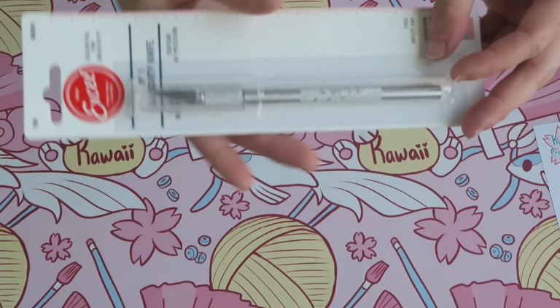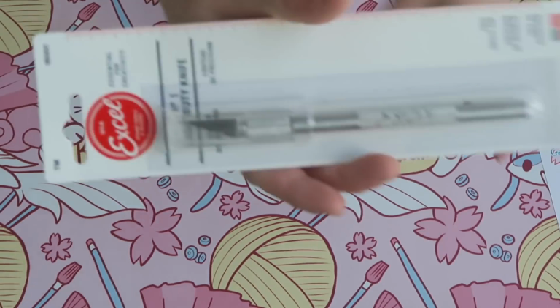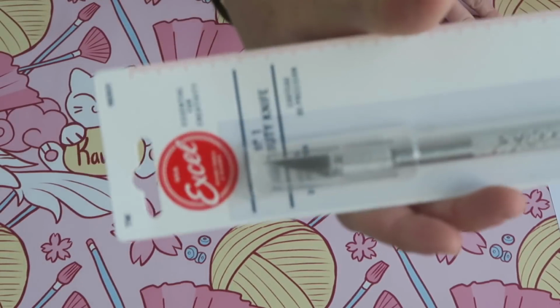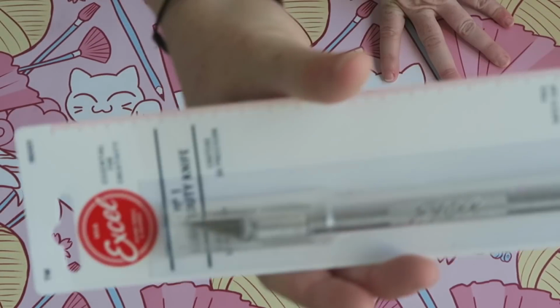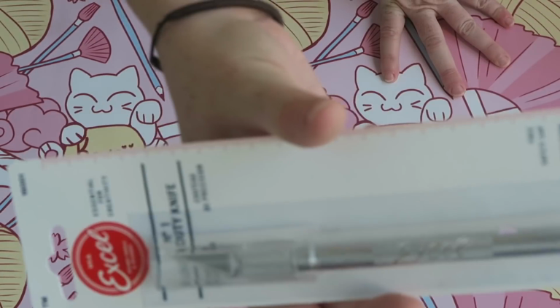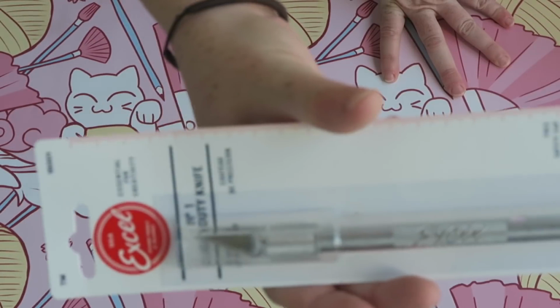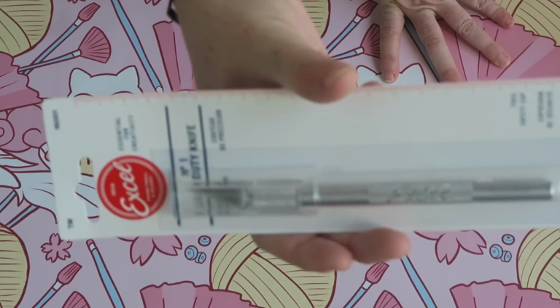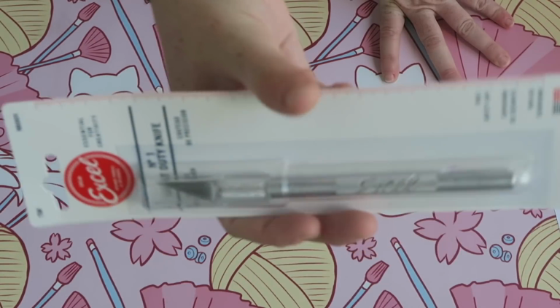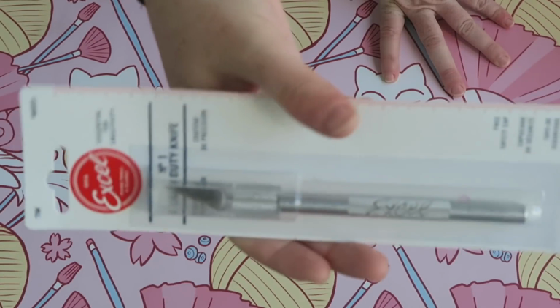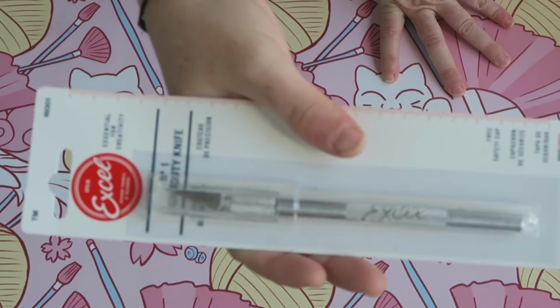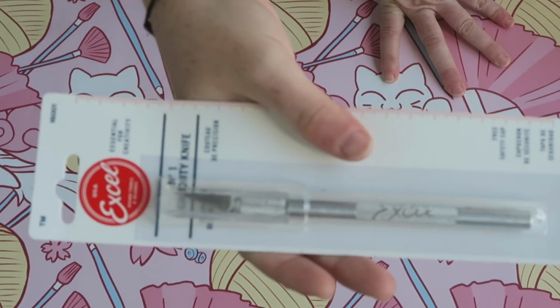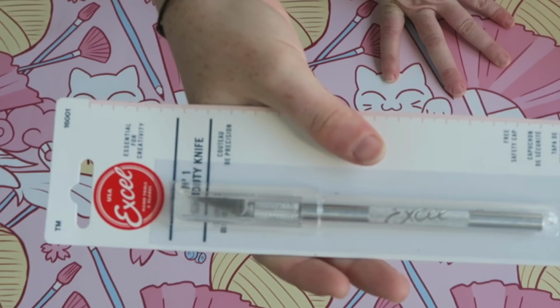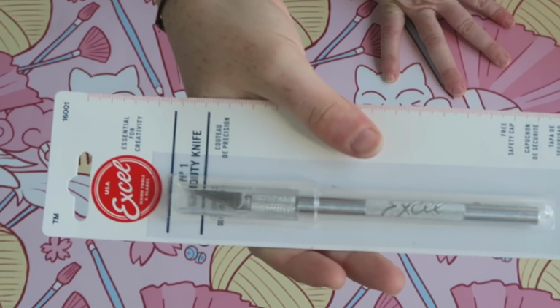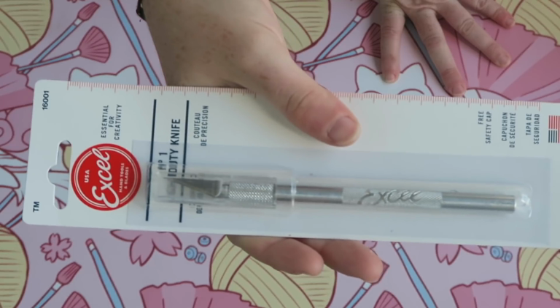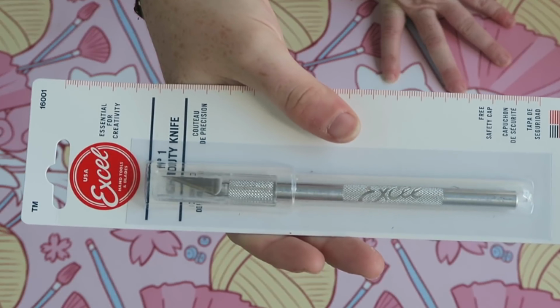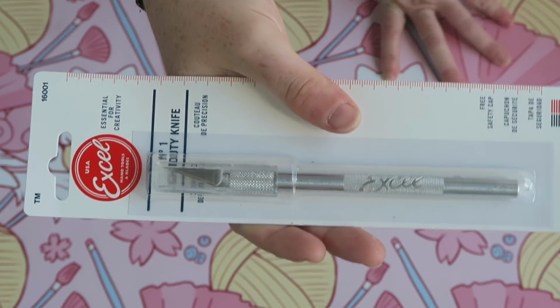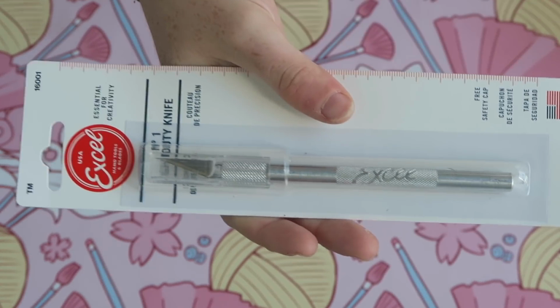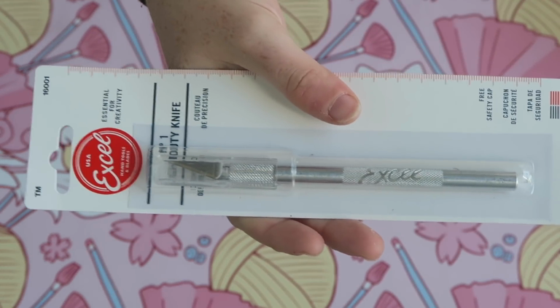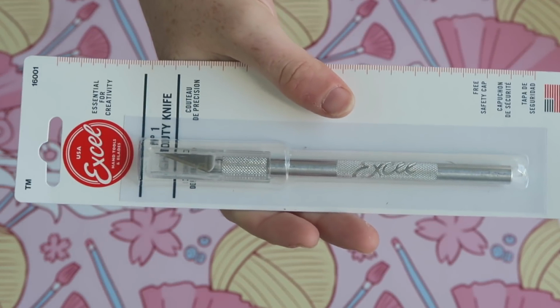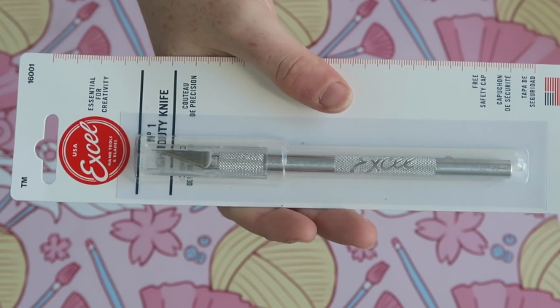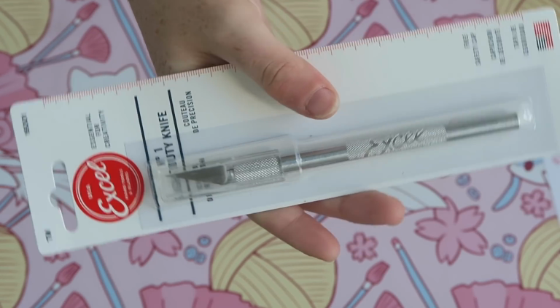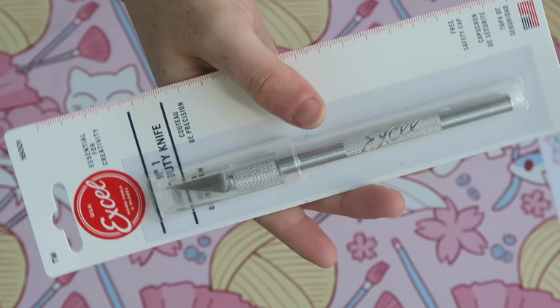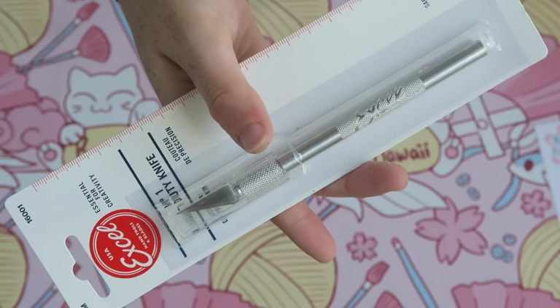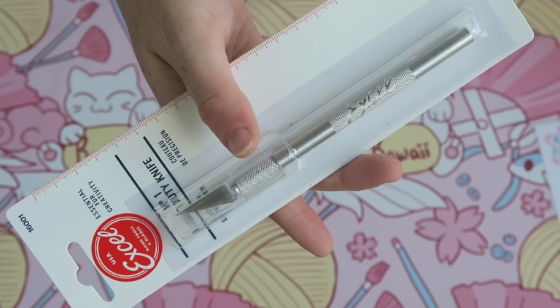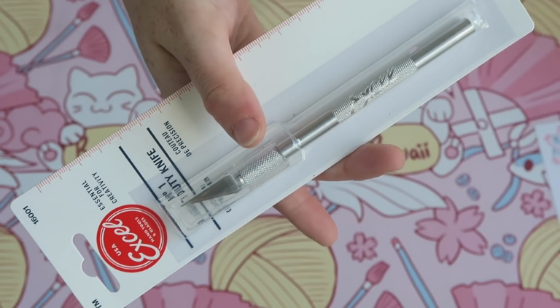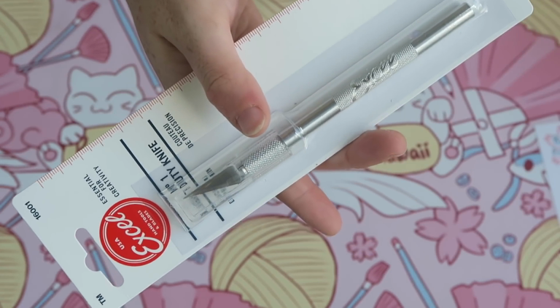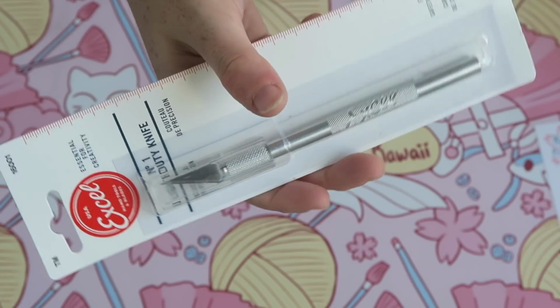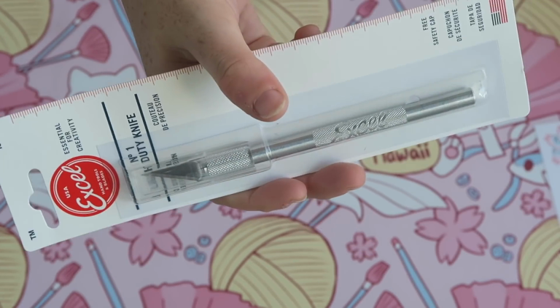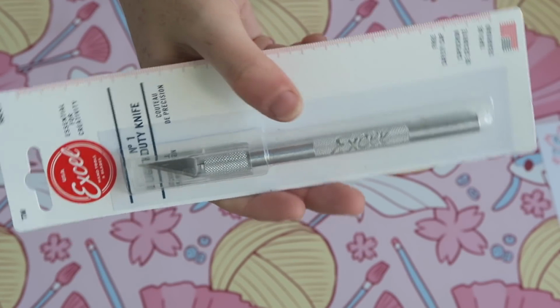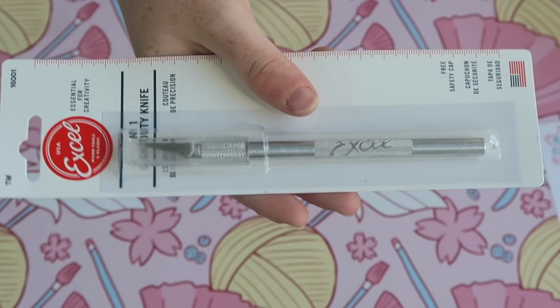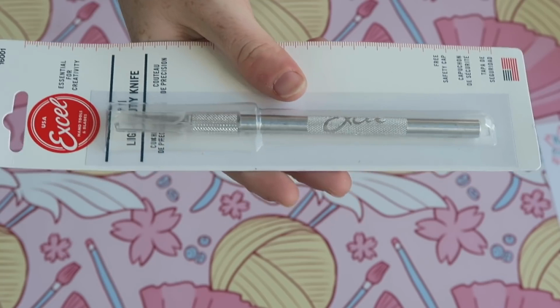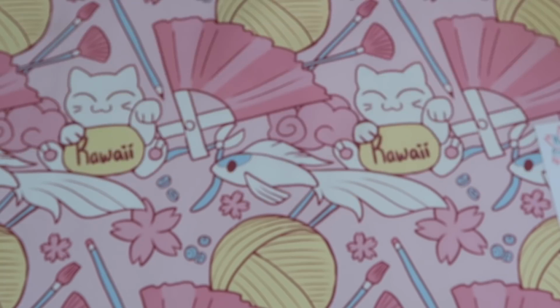This is an Excel craft knife, and I chose this one because it has replaceable blades that you can buy in the future should you need to.